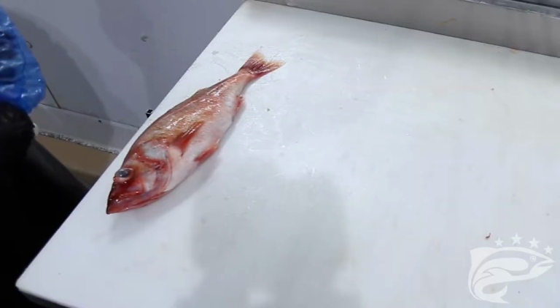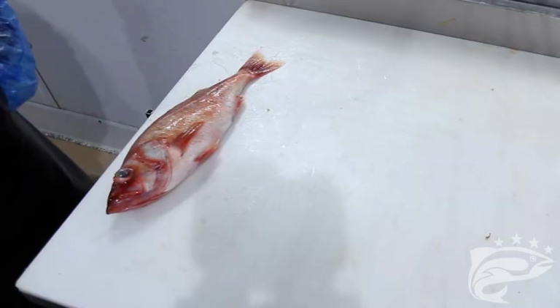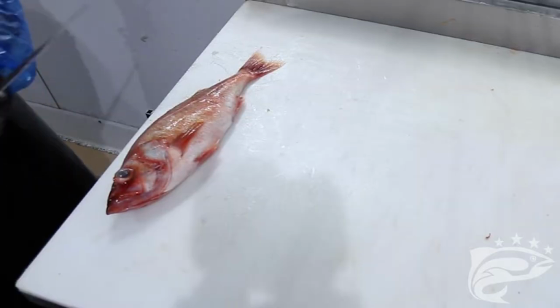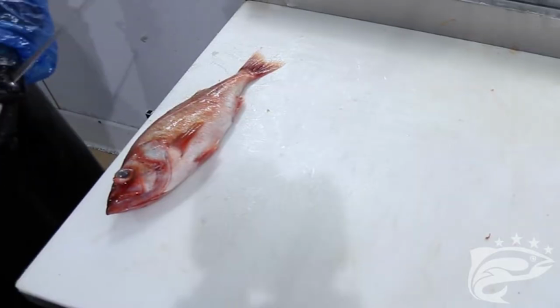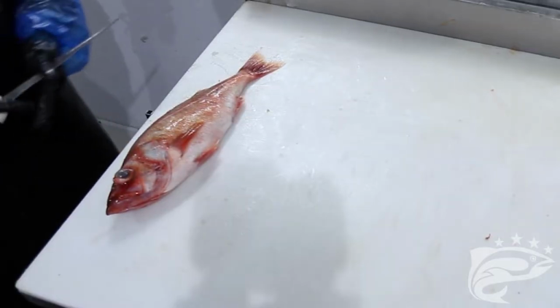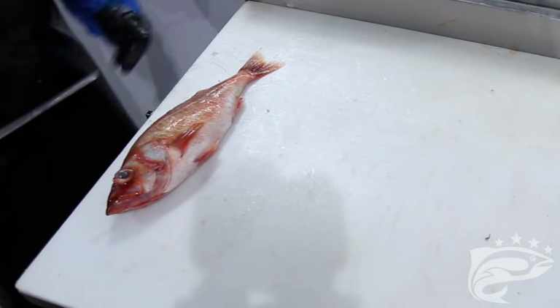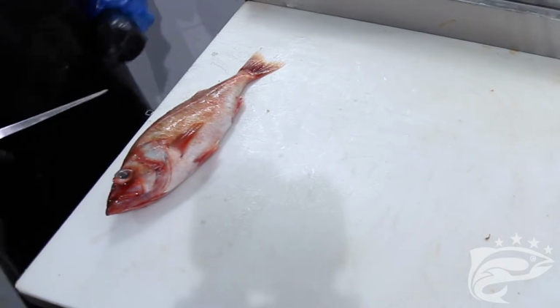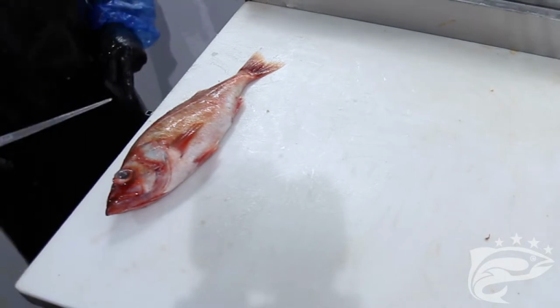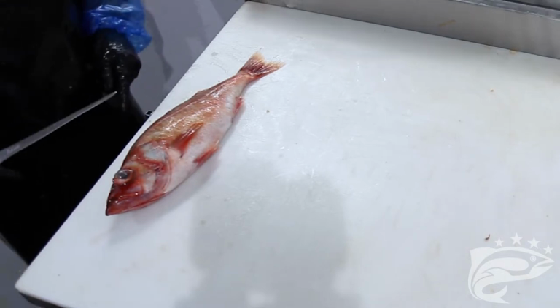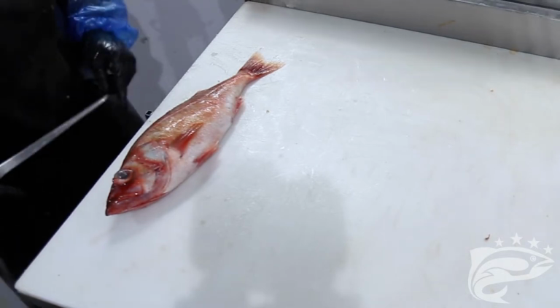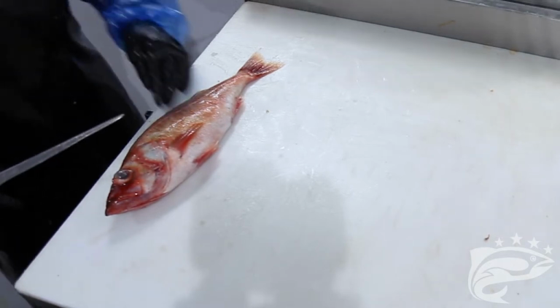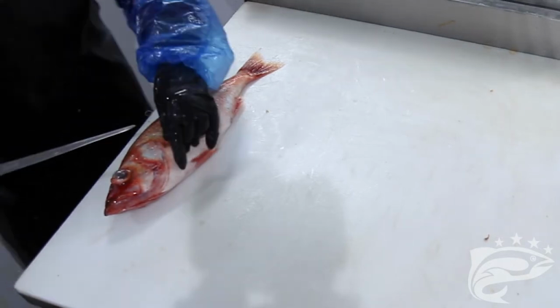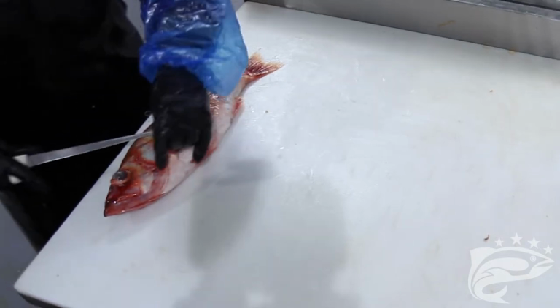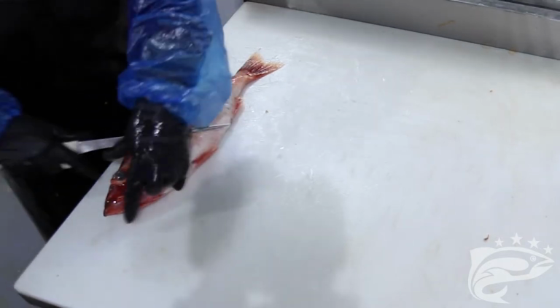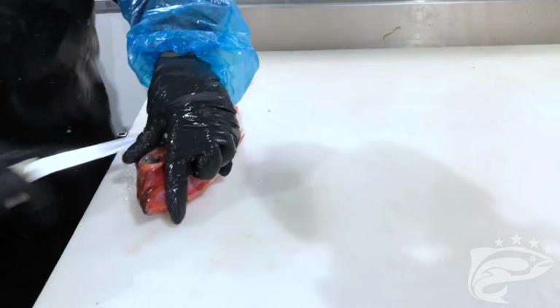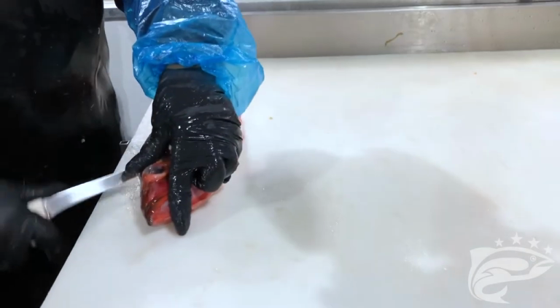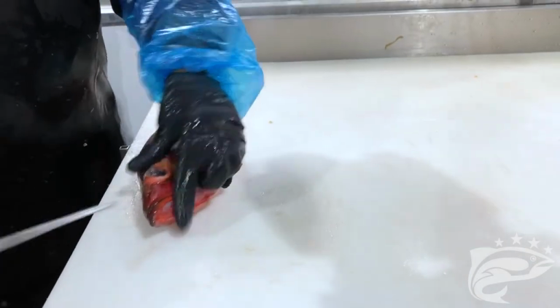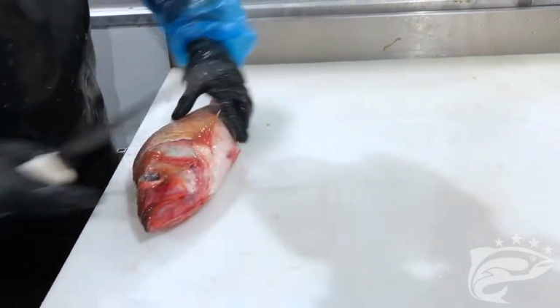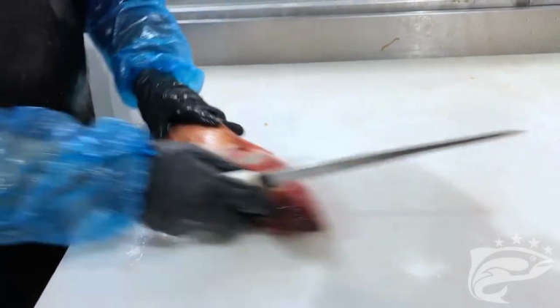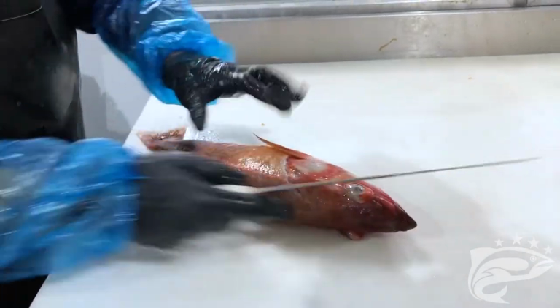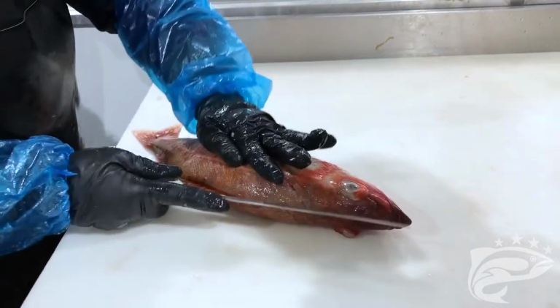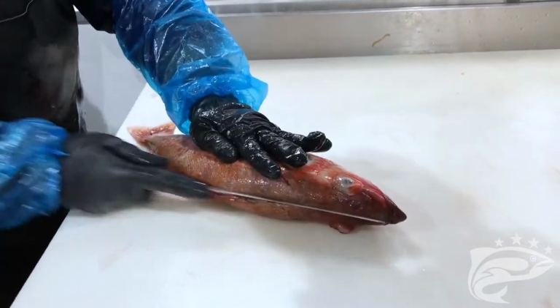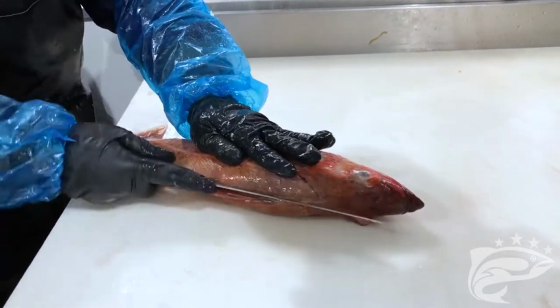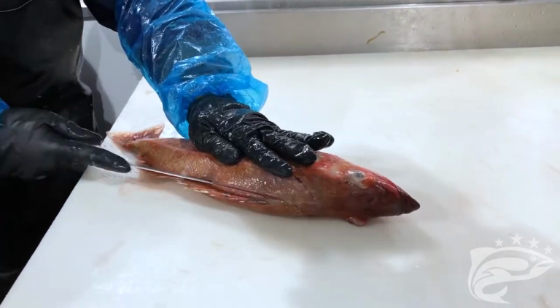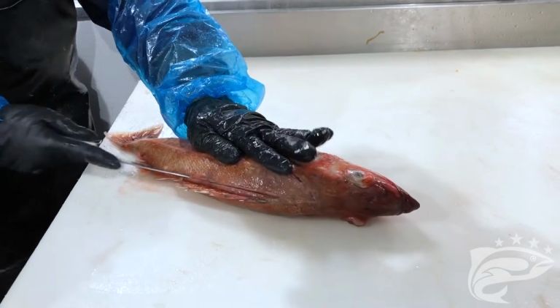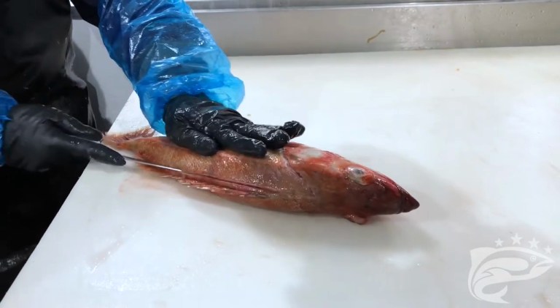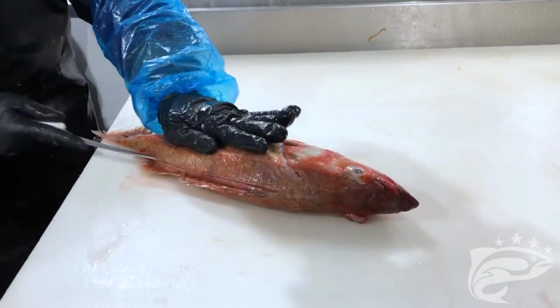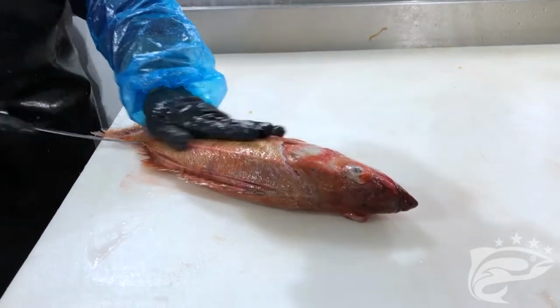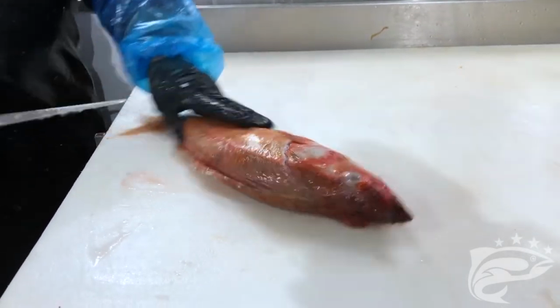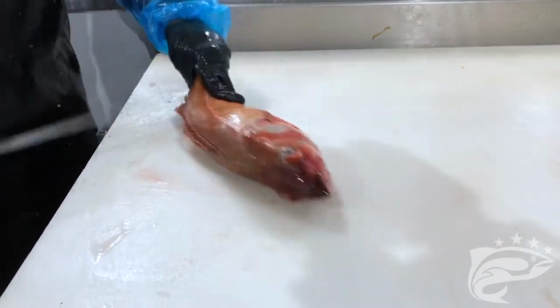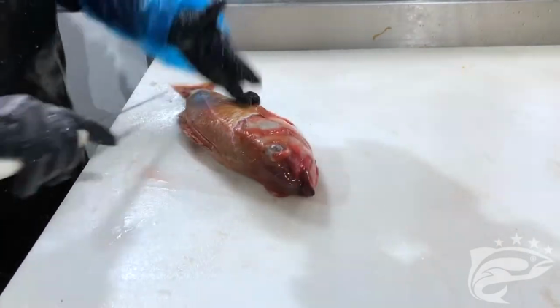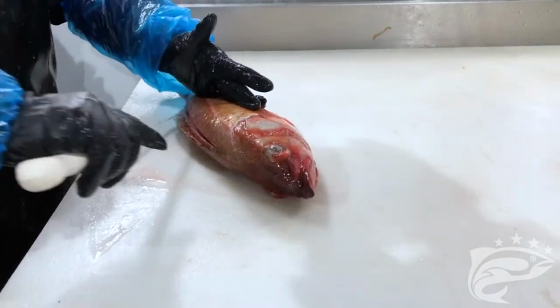Deconstructing chili pepper rockfish is a very simple process. You begin with a cut behind the gills from the top of the head to the belly, and then a second cut that separates the fillet.